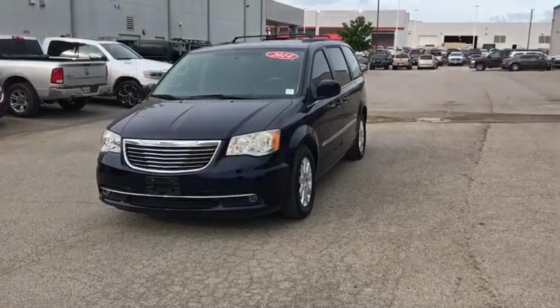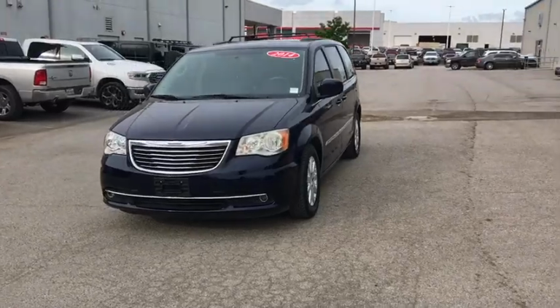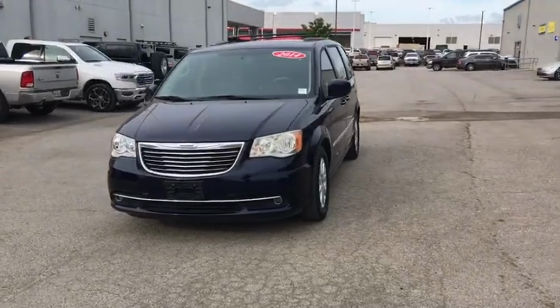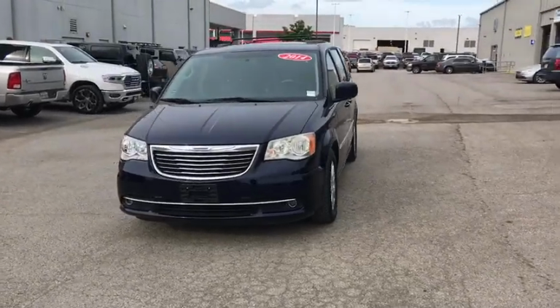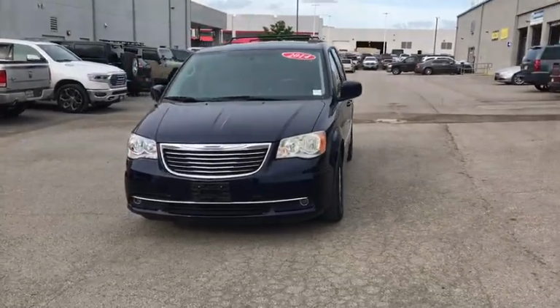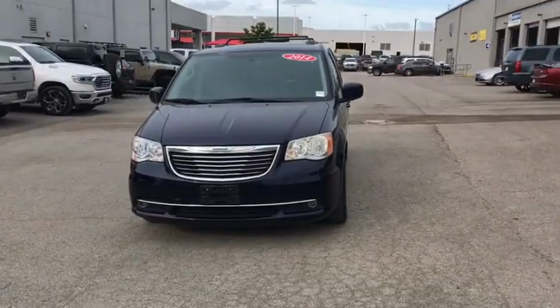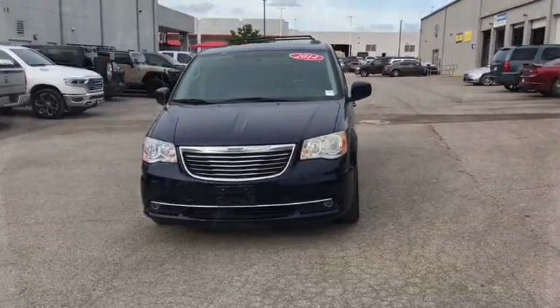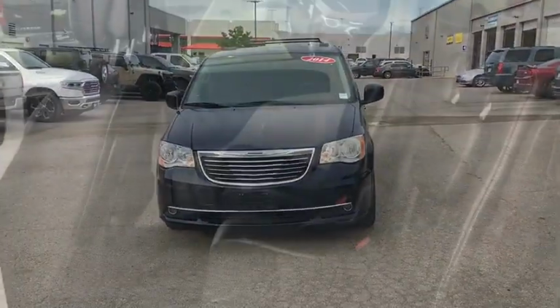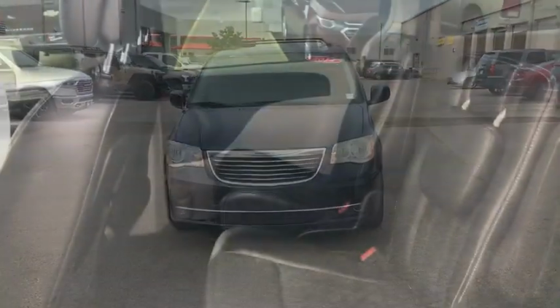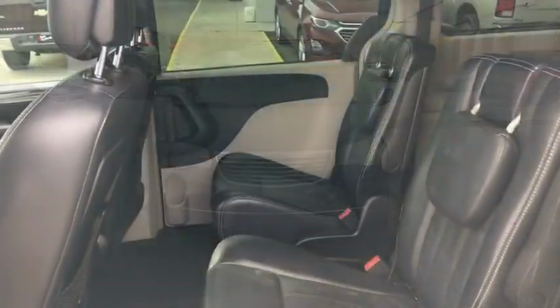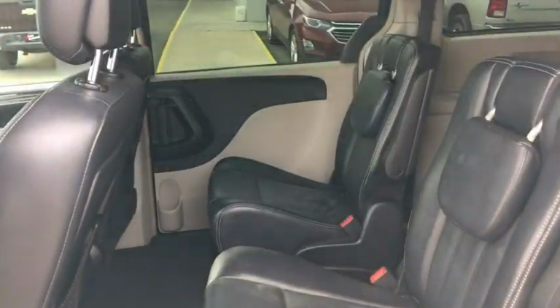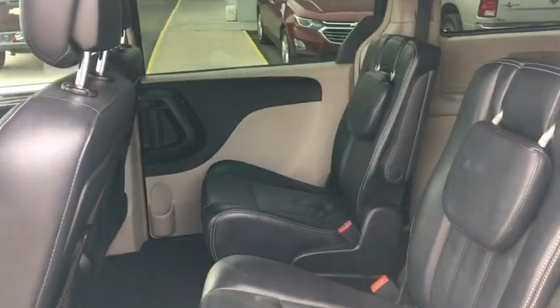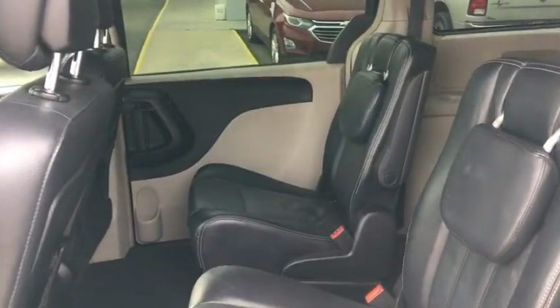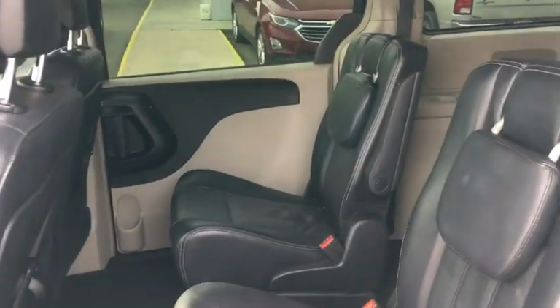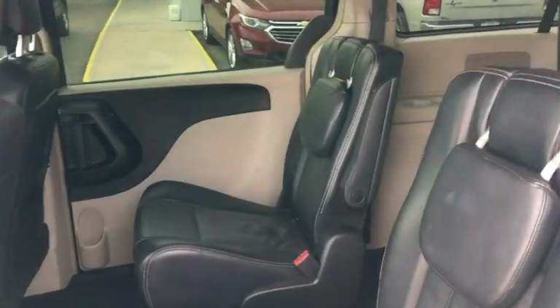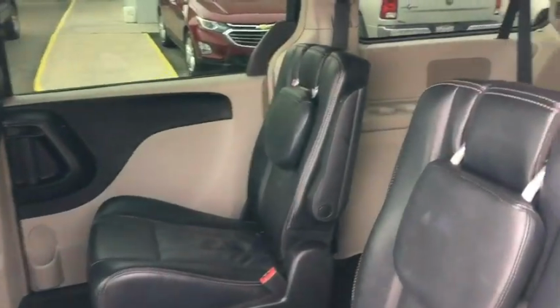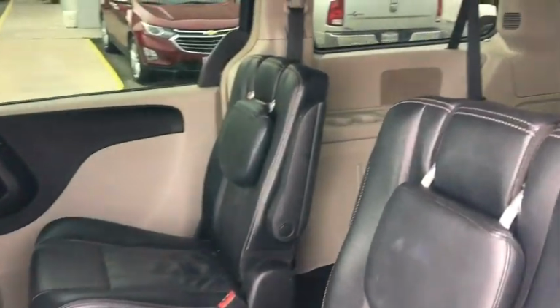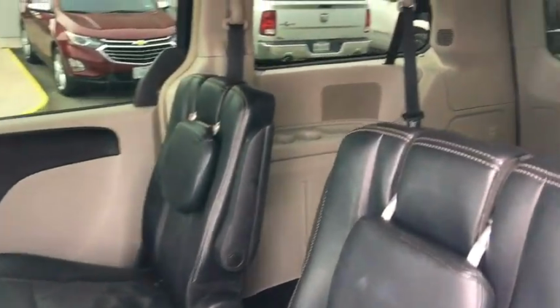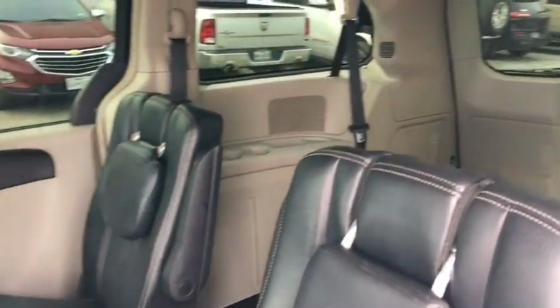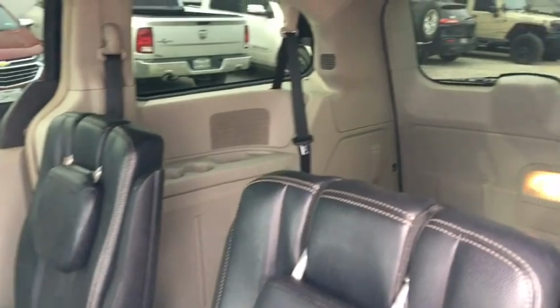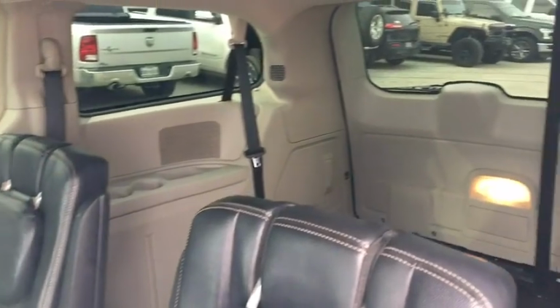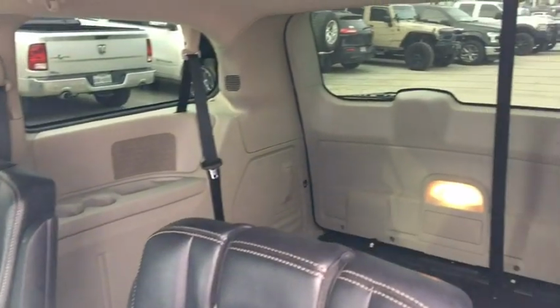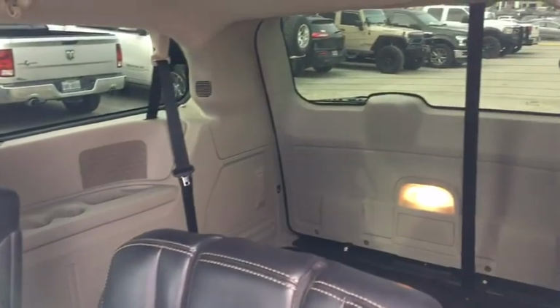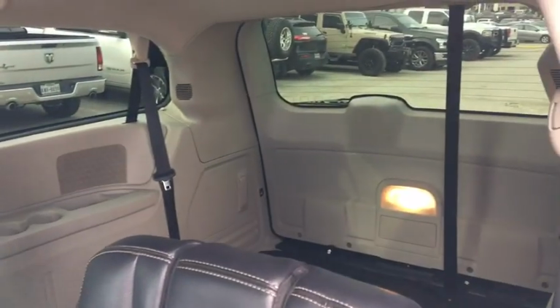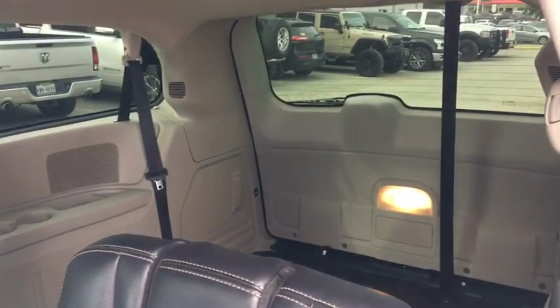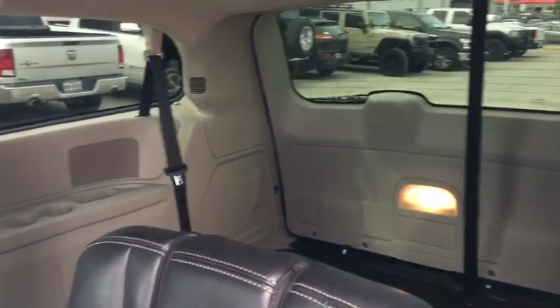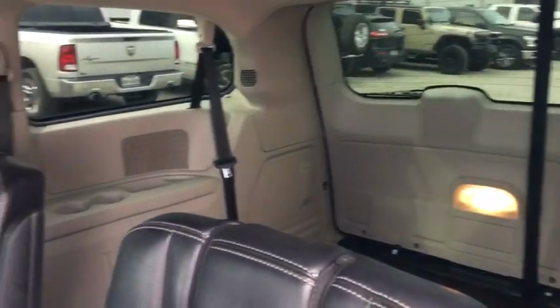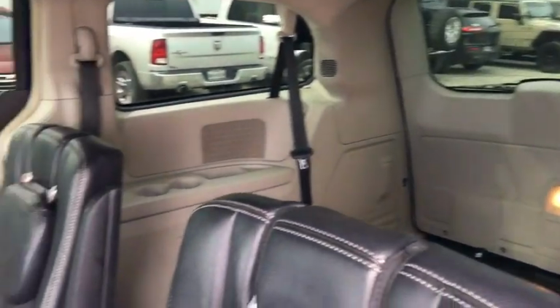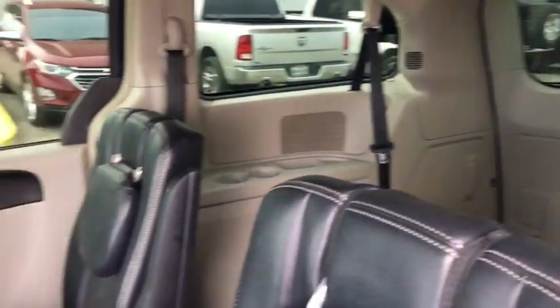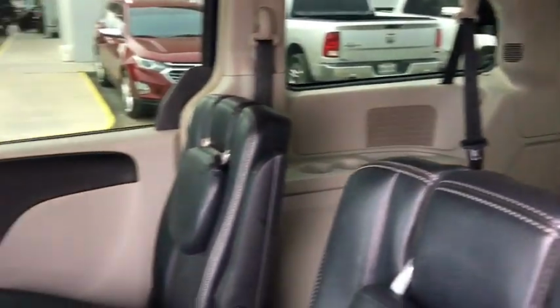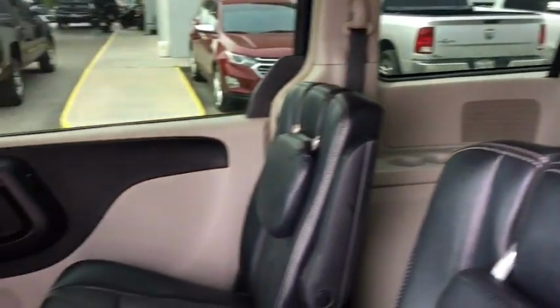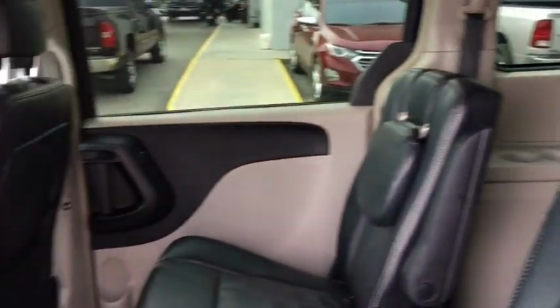Seat seven comfortably and choose from stow-and-go seating or the innovative swivel-and-go seating. This vehicle has less than 70,000 miles.